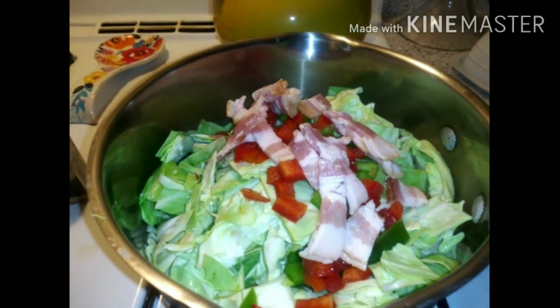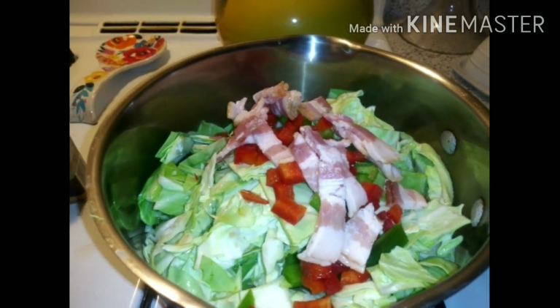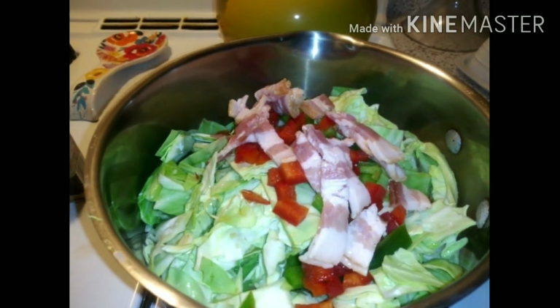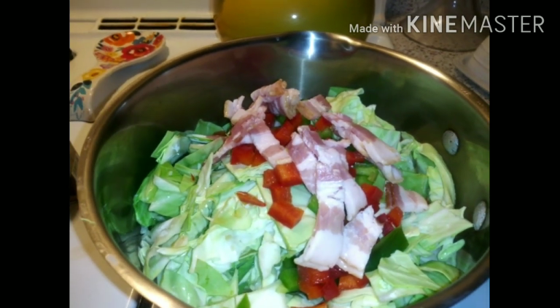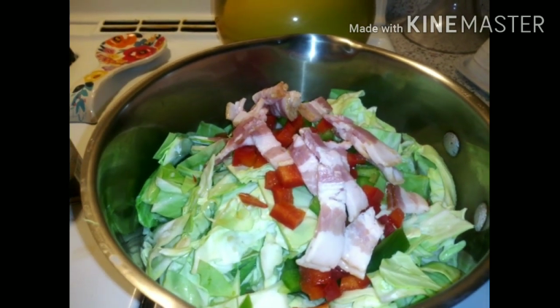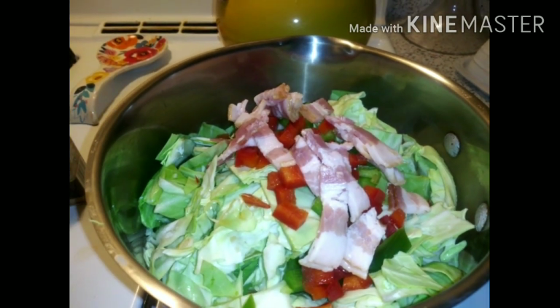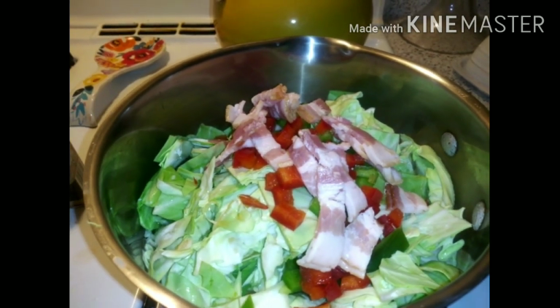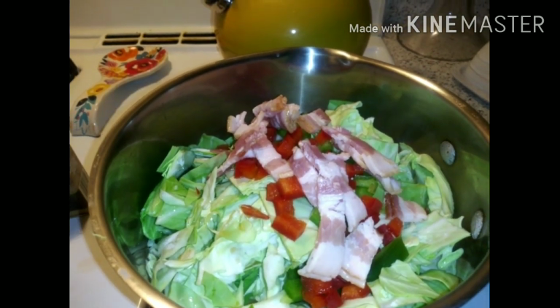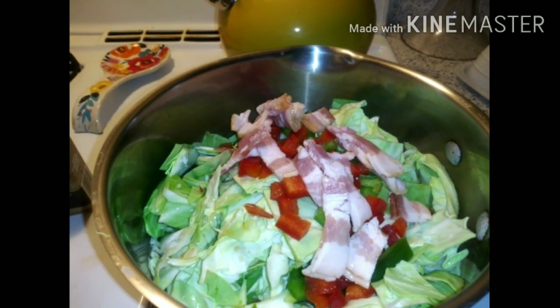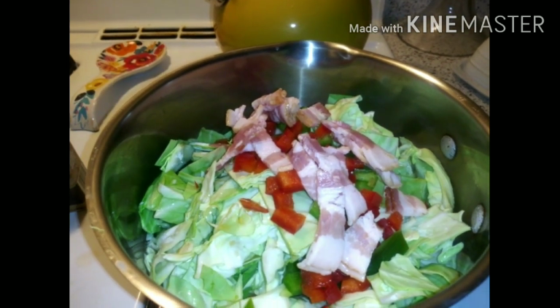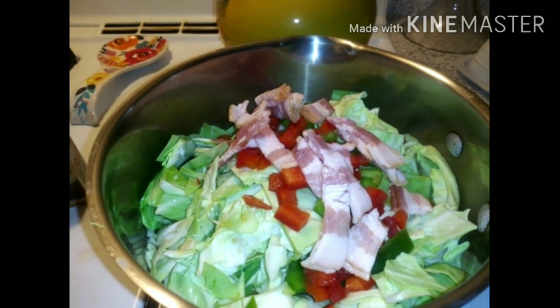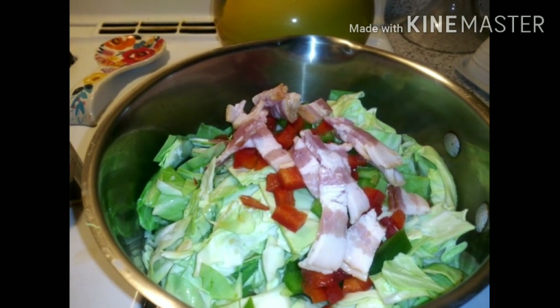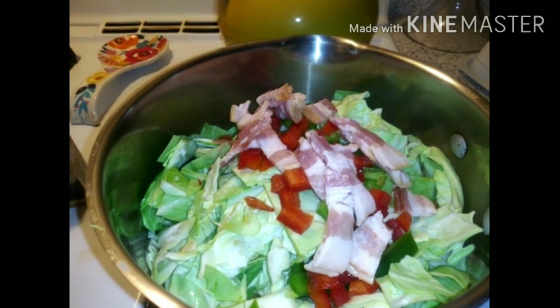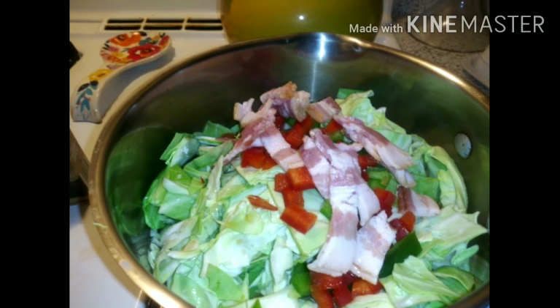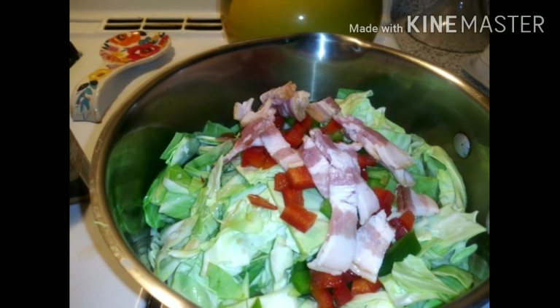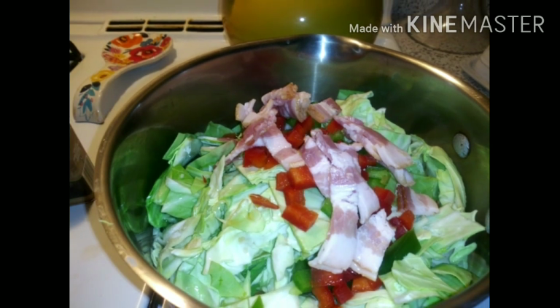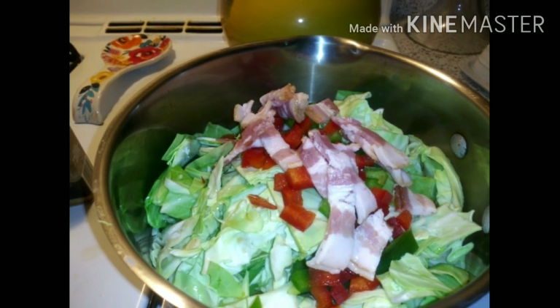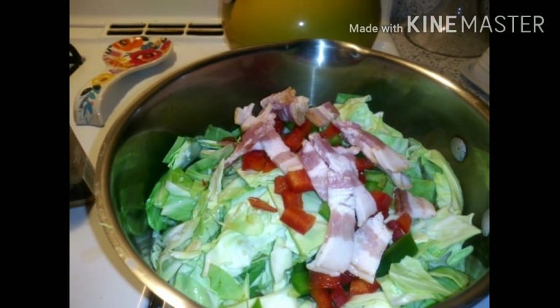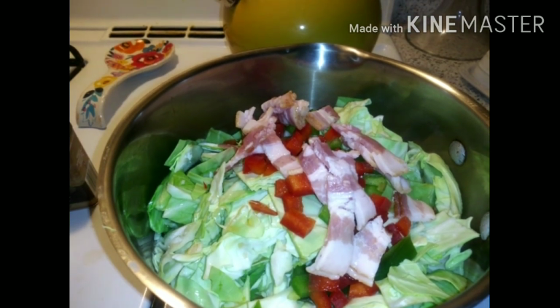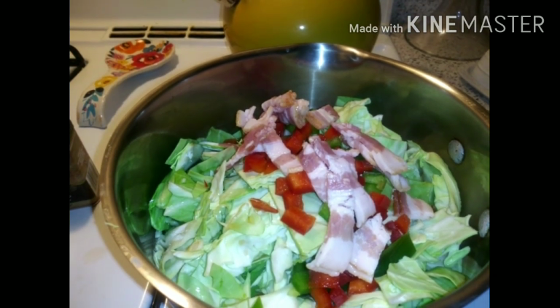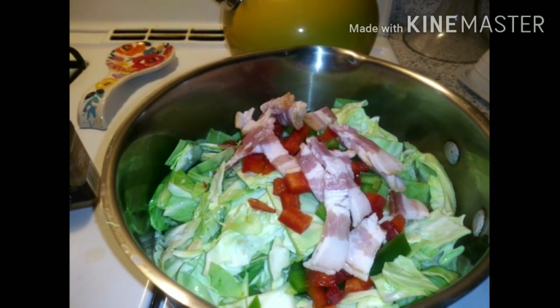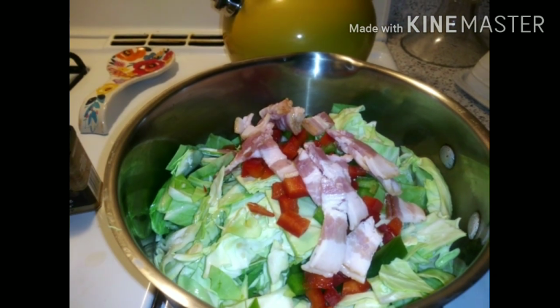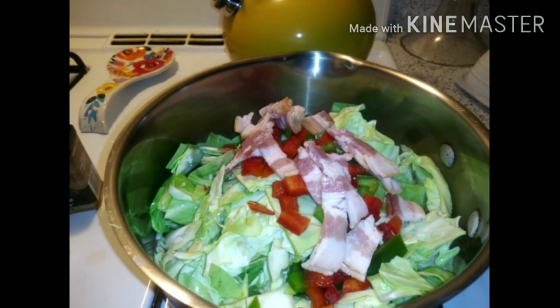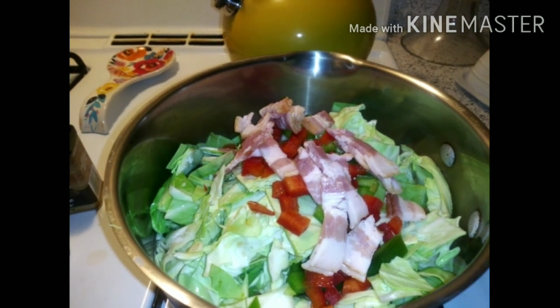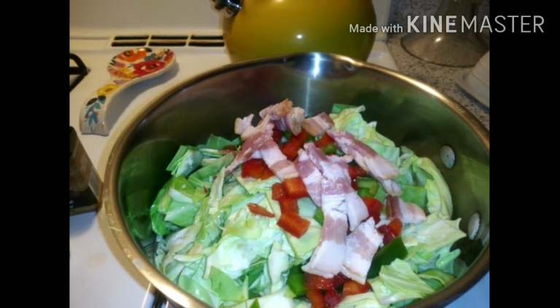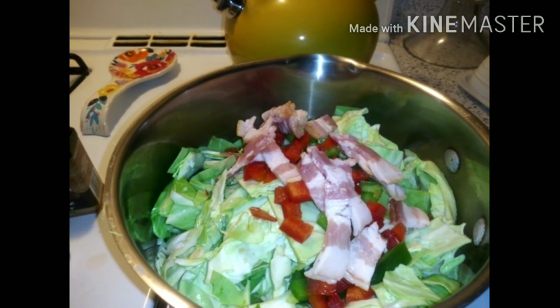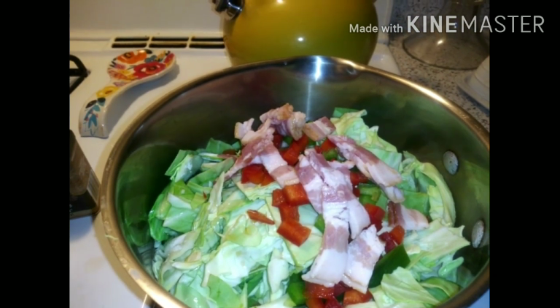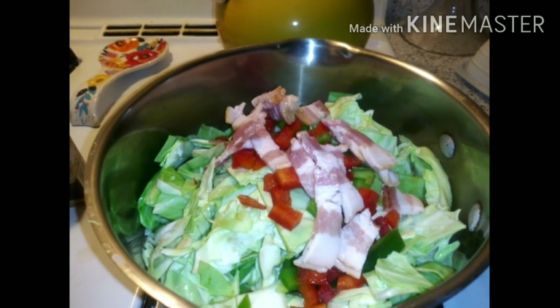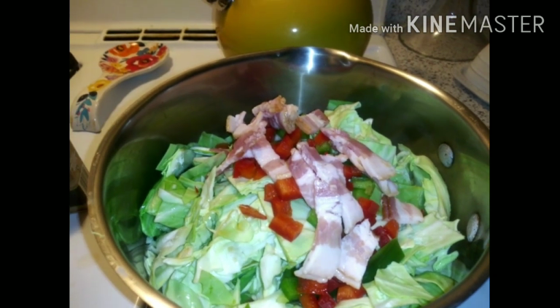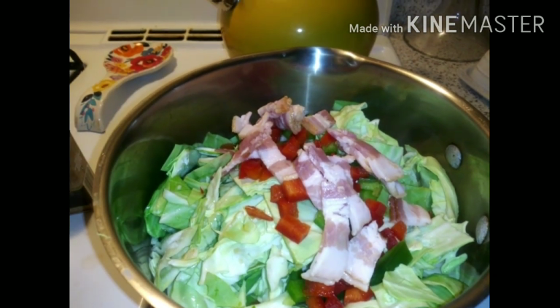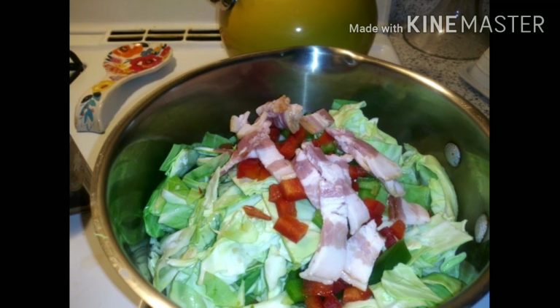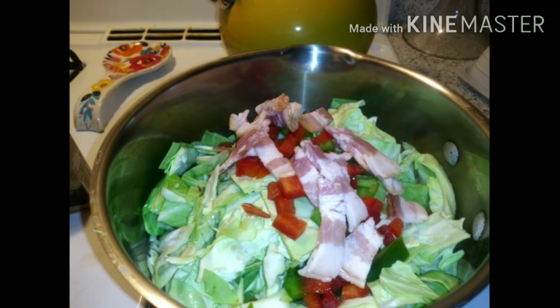Welcome back to Cherokee's channel. It is Sunday, a blessed day — if you woke up, you are blessed this morning. I am cooking Sunday dinner.